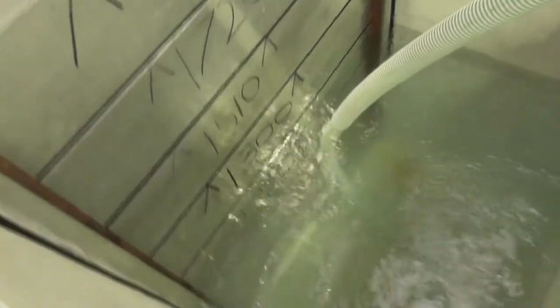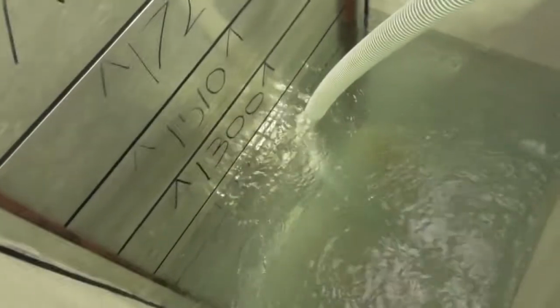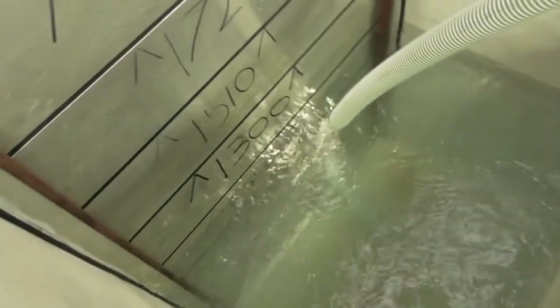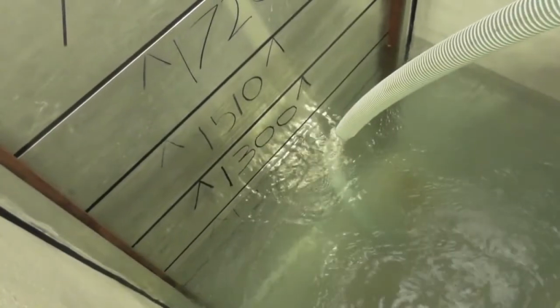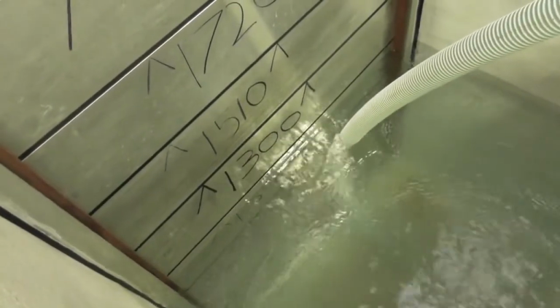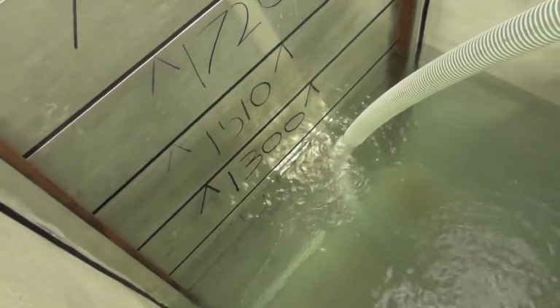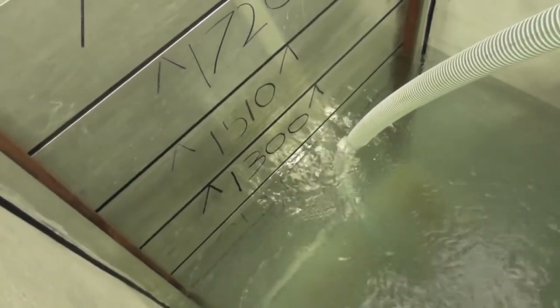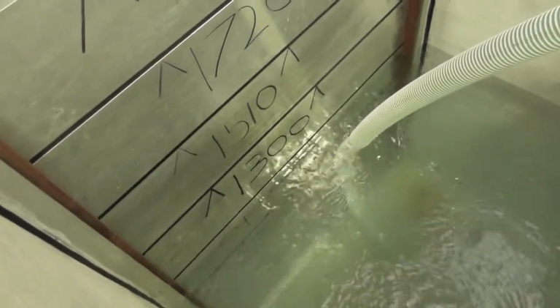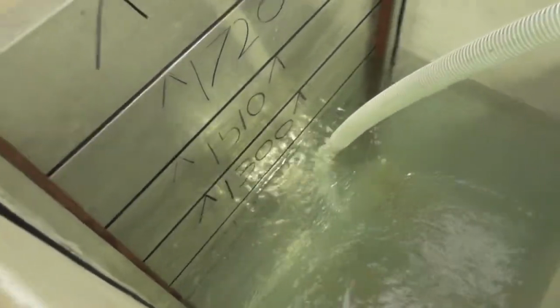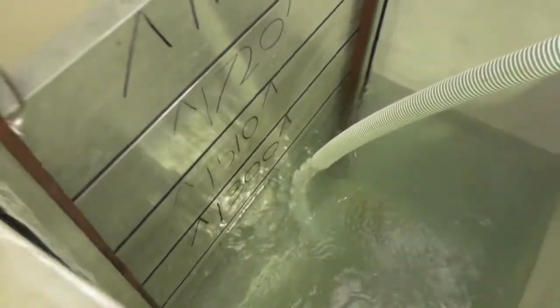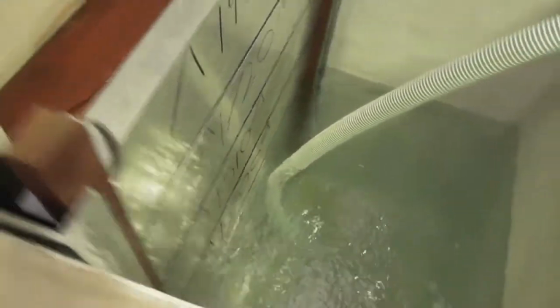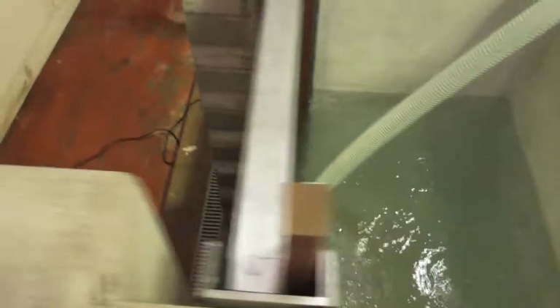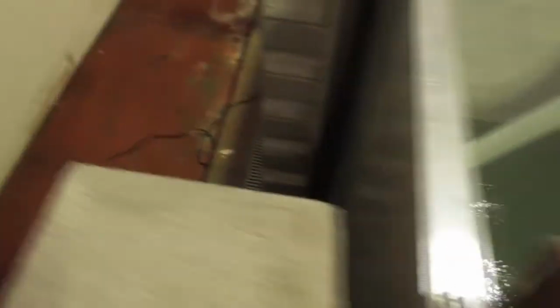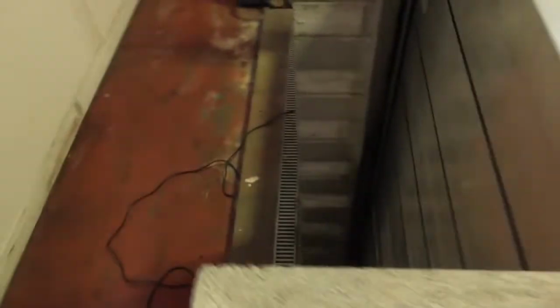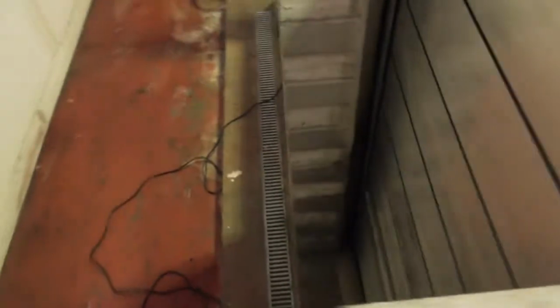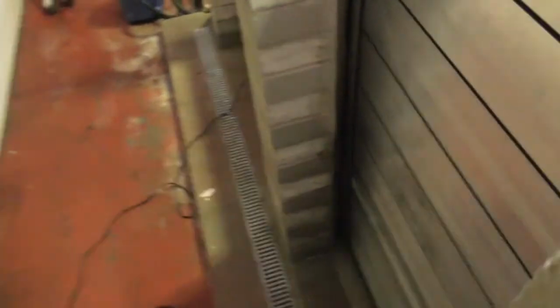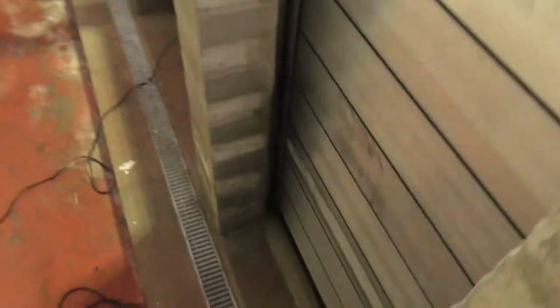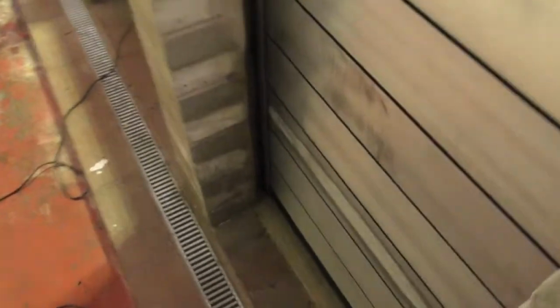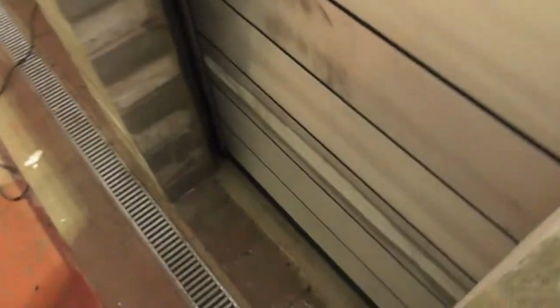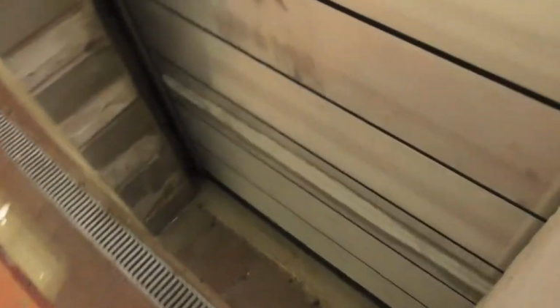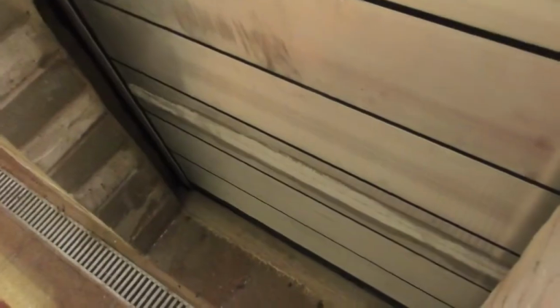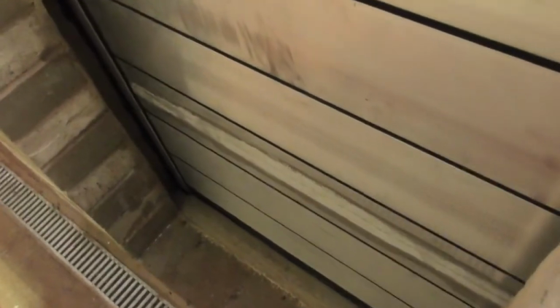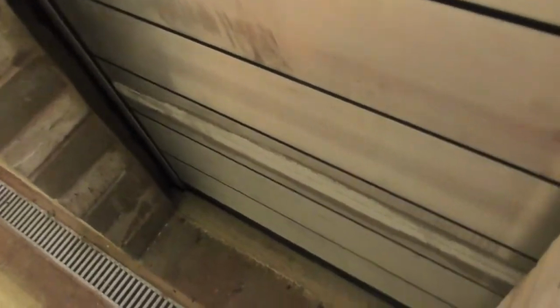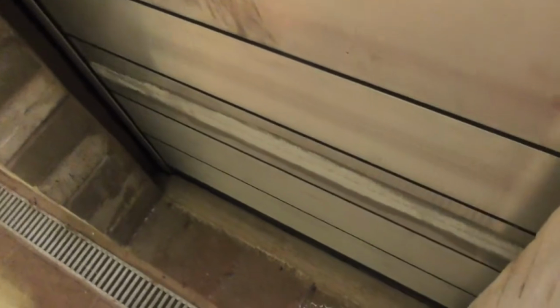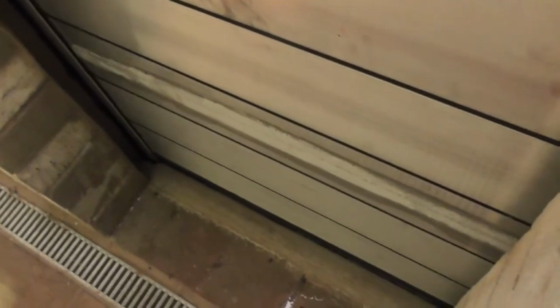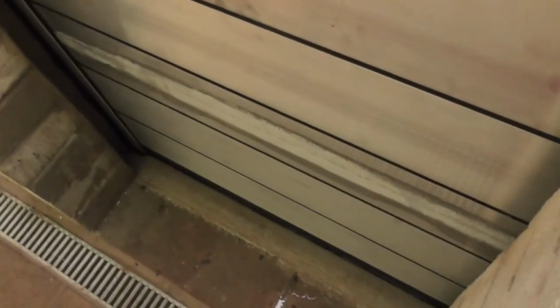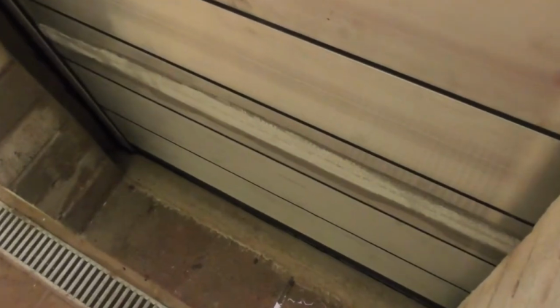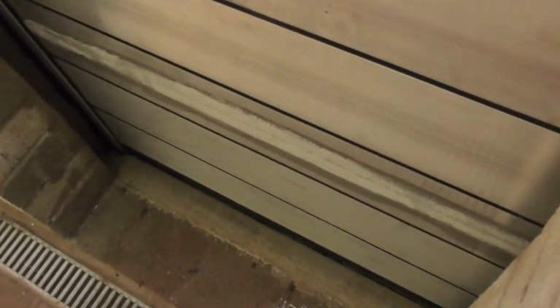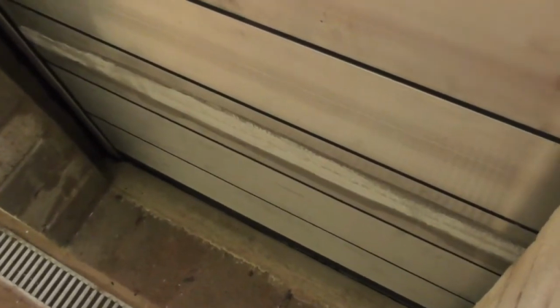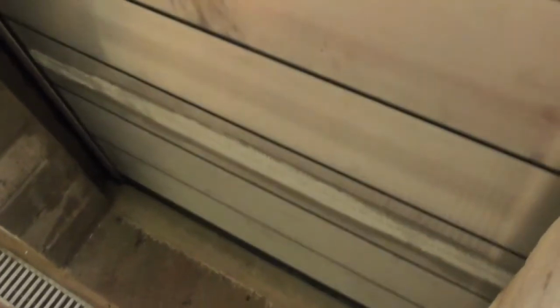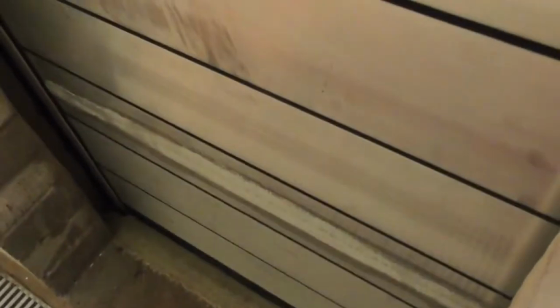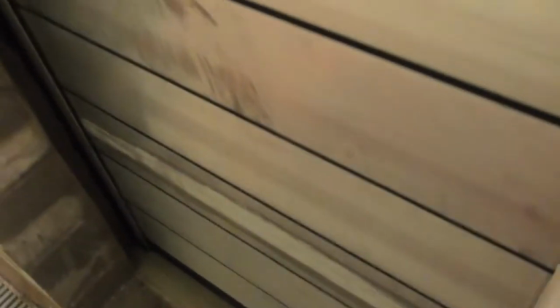We are now coming up to 1,100mm of water. As you can see from the outside of the tank, there are no leaks on the barrier.